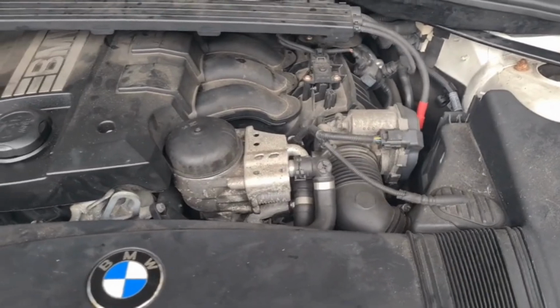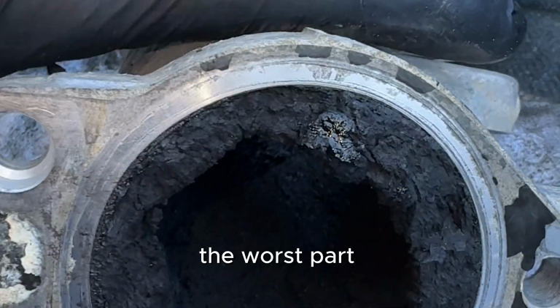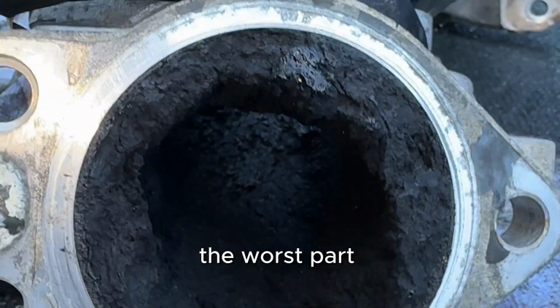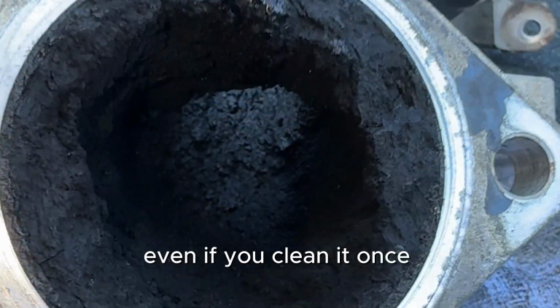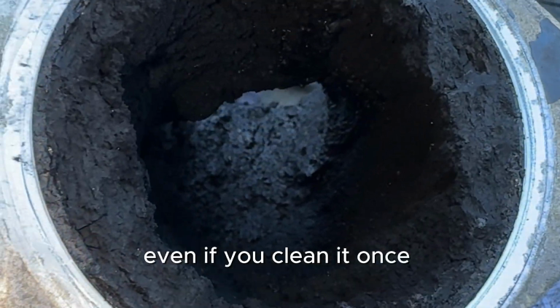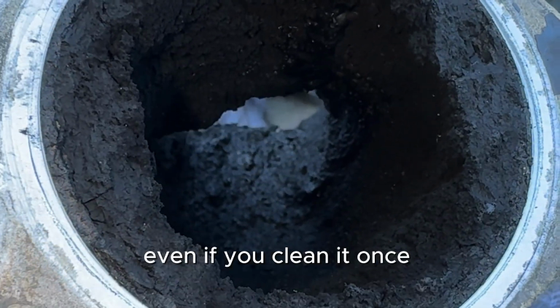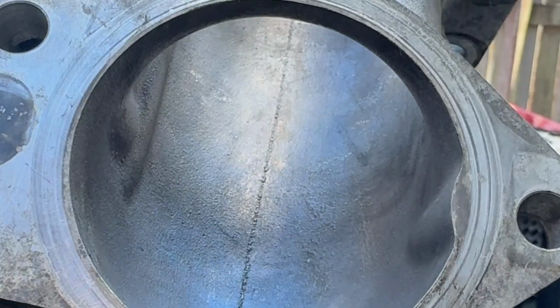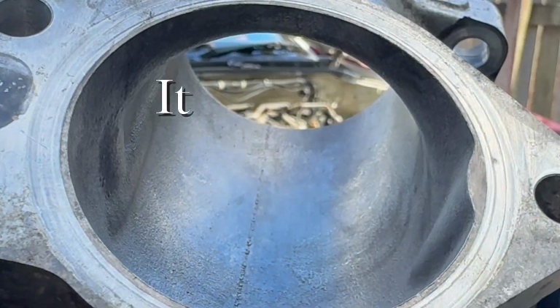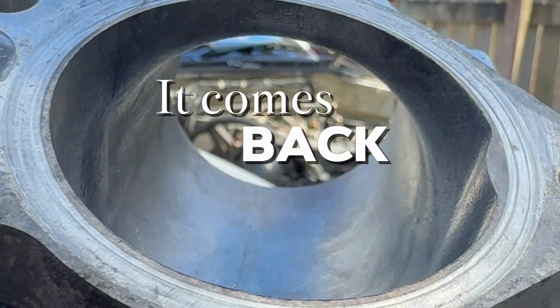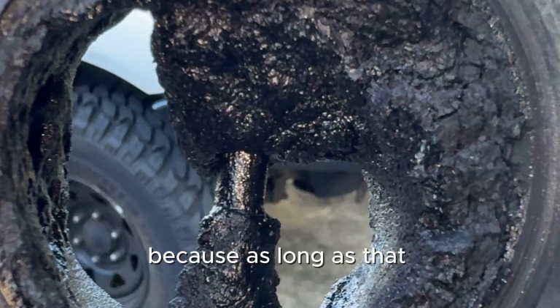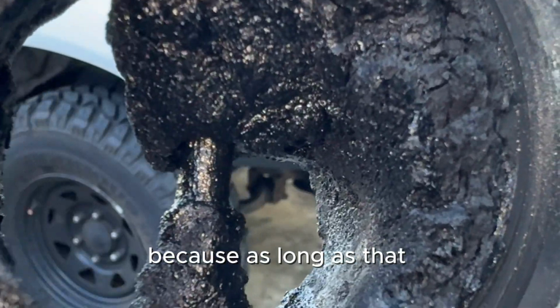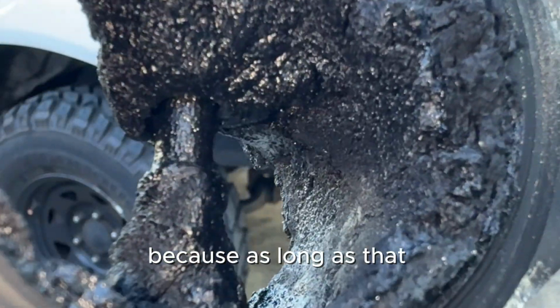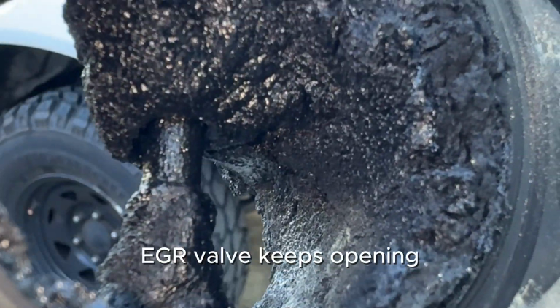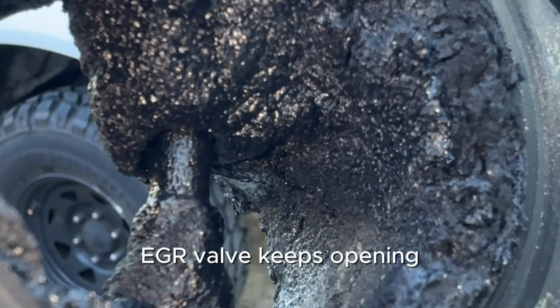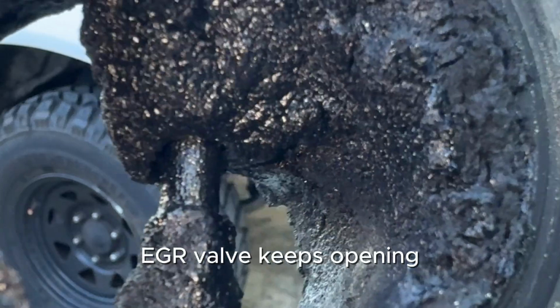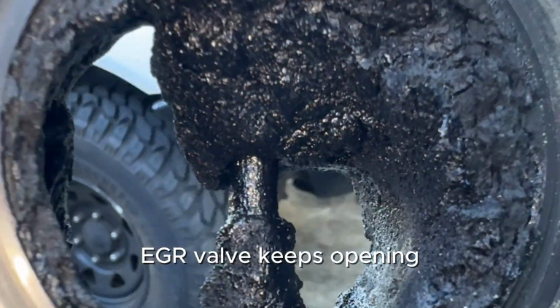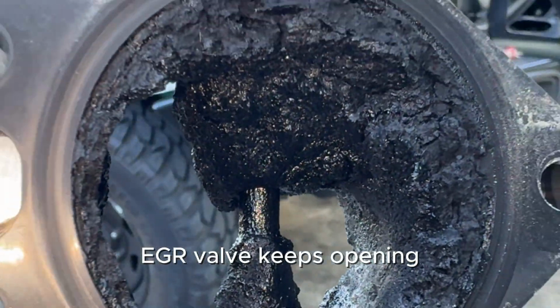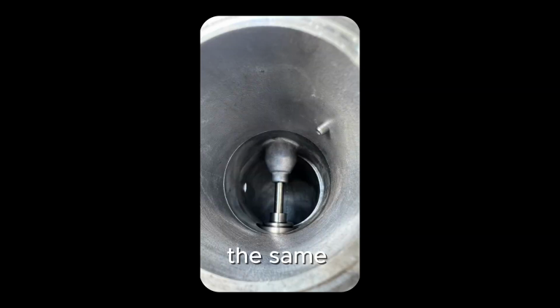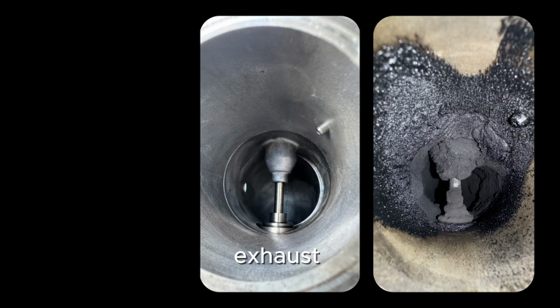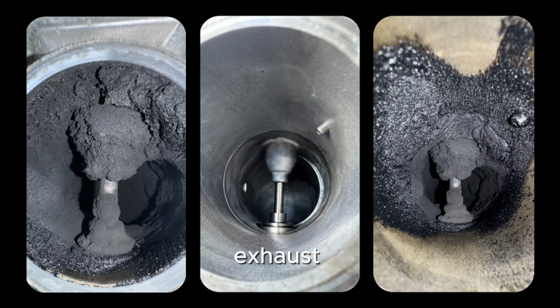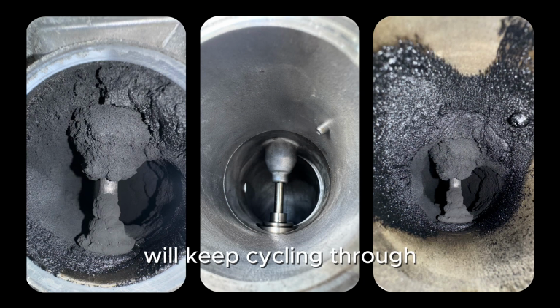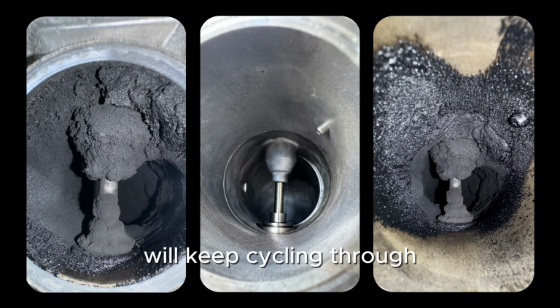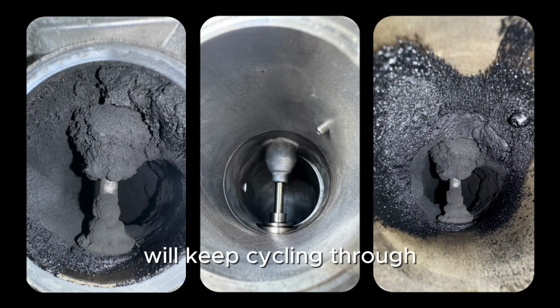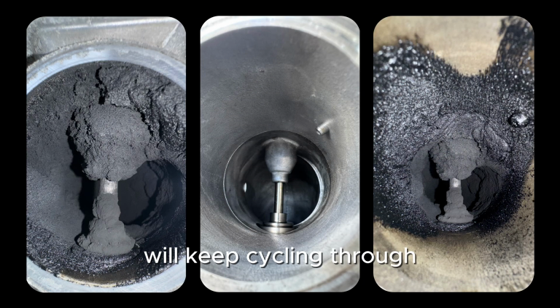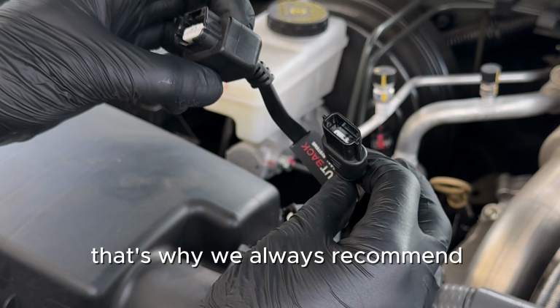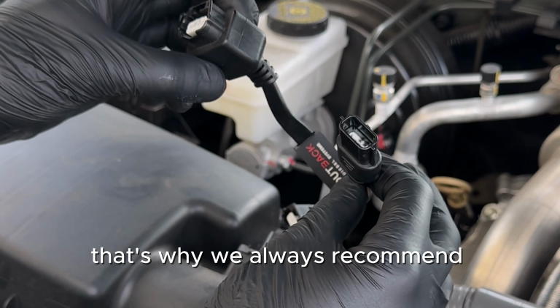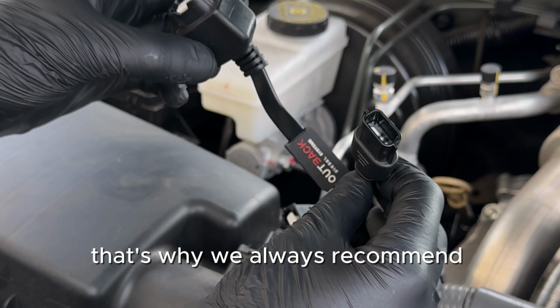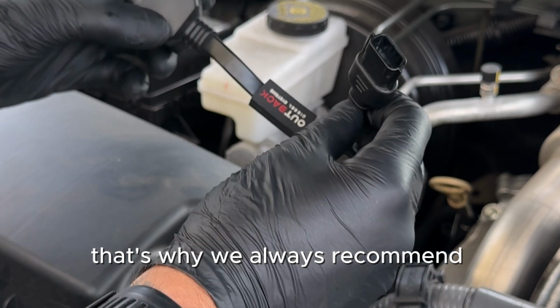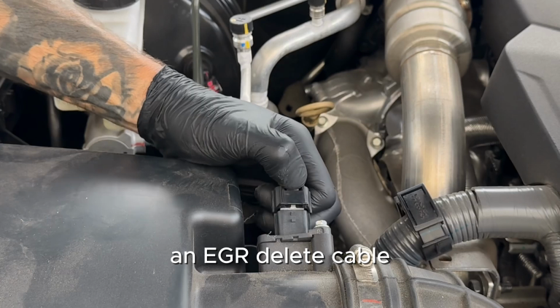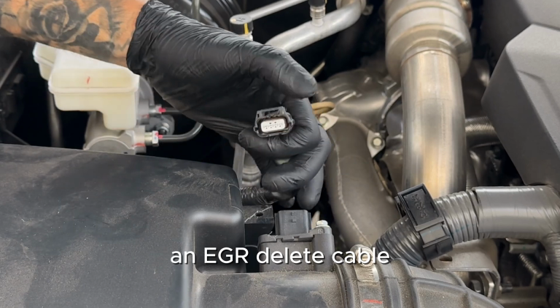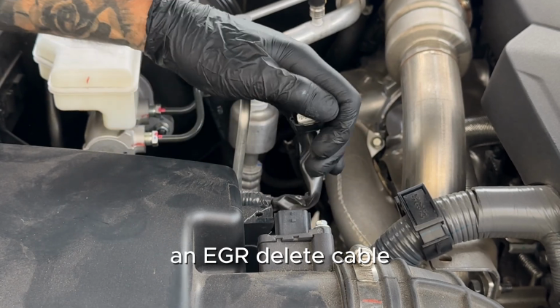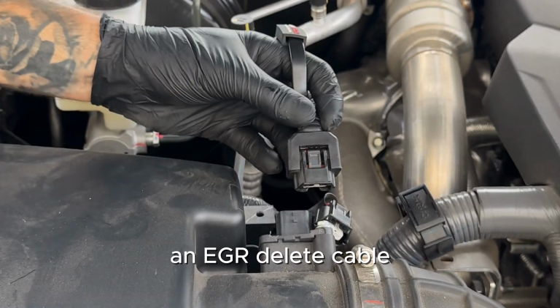The worst part — even if you clean it once, it comes back. Because as long as that EGR valve keeps opening, the same dirty exhaust gases will keep cycling through. That's why we always recommend an EGR delete cable.